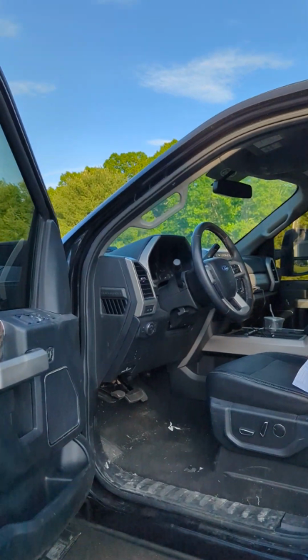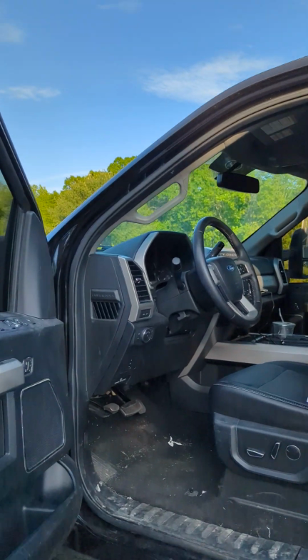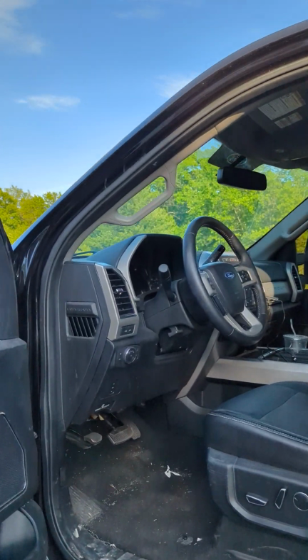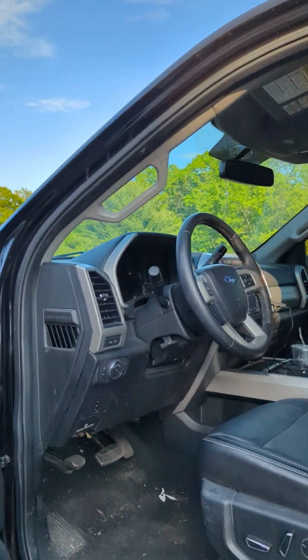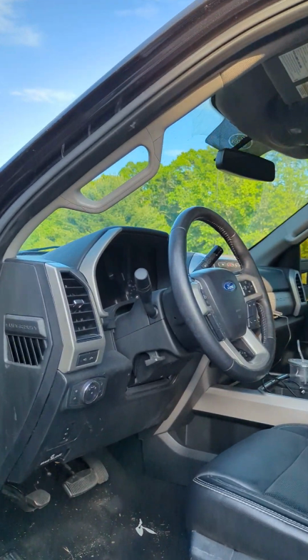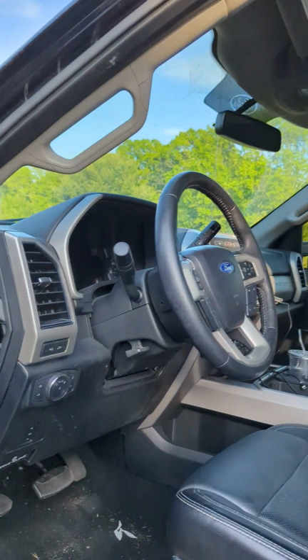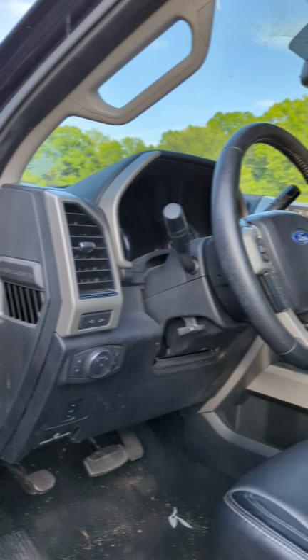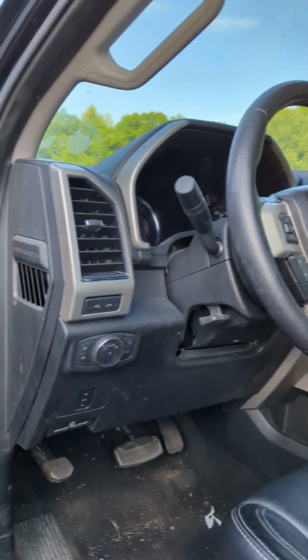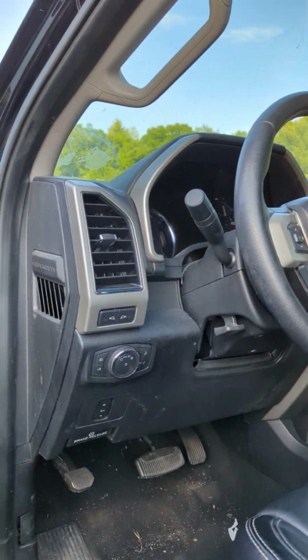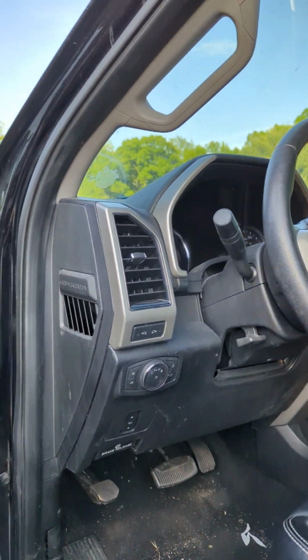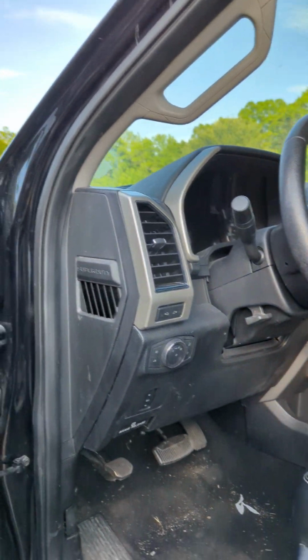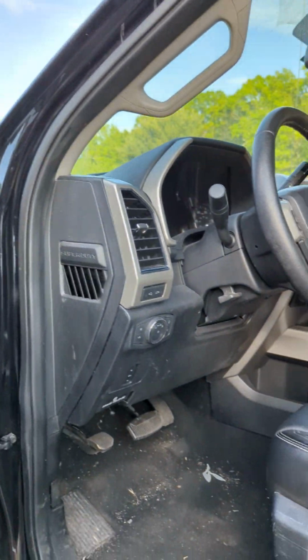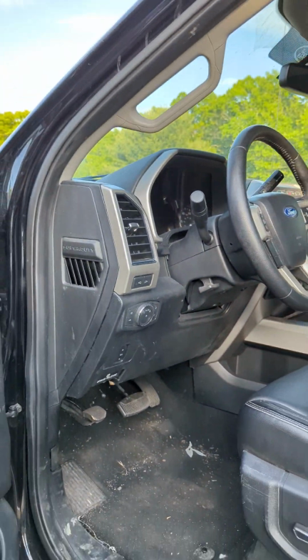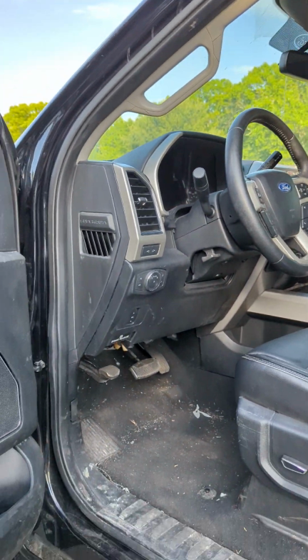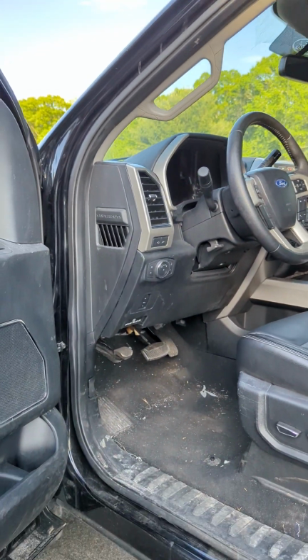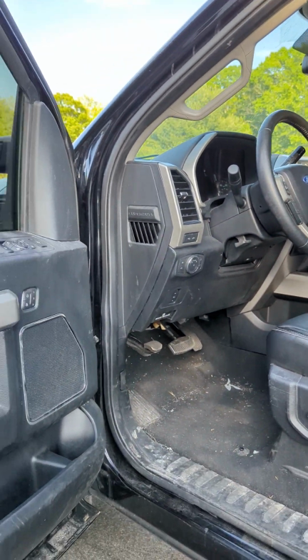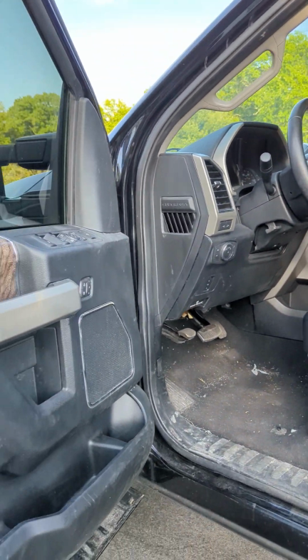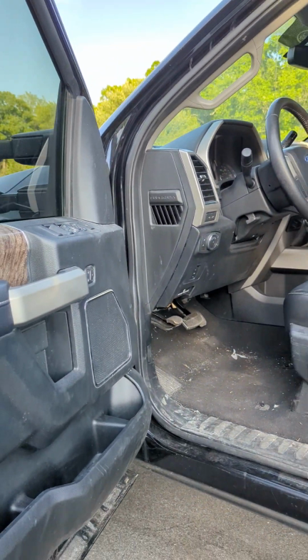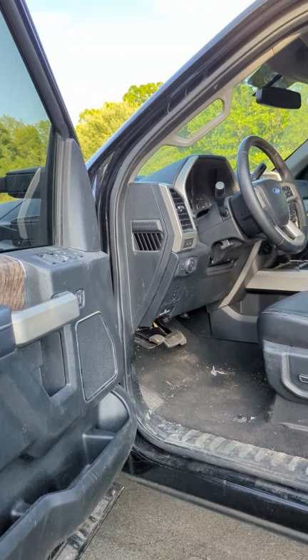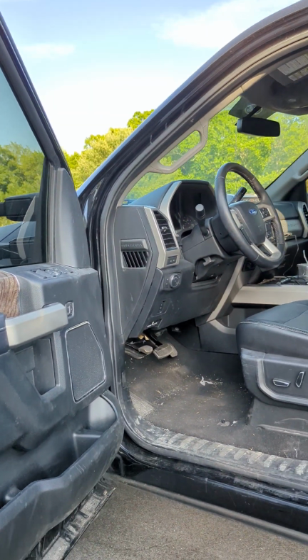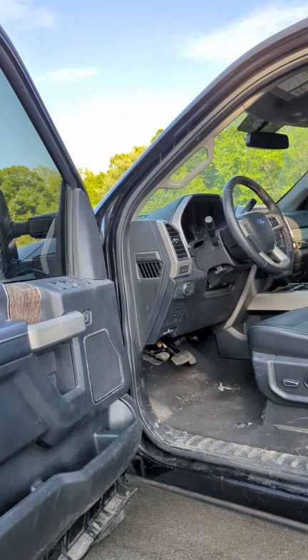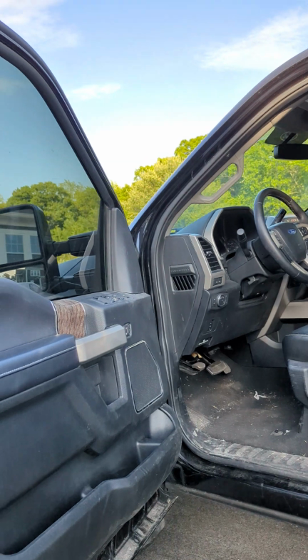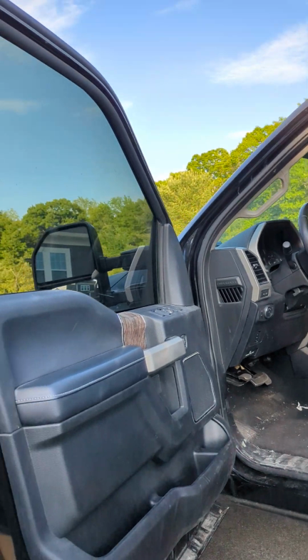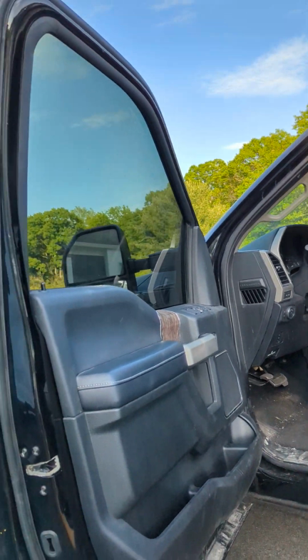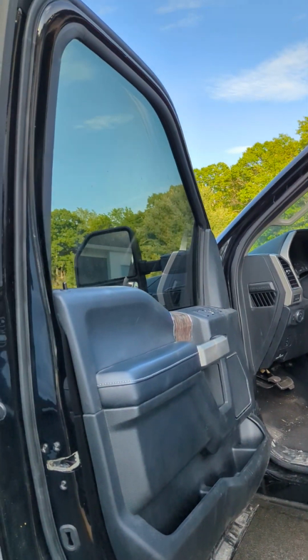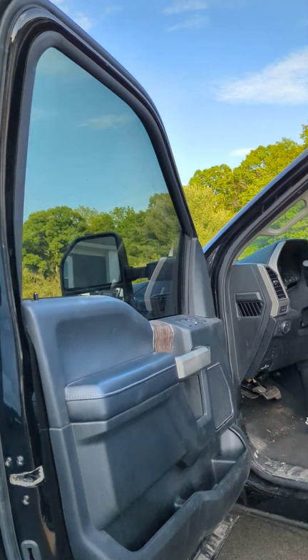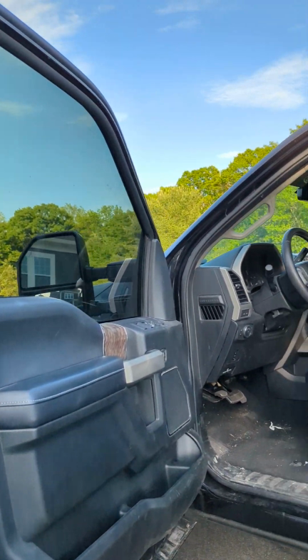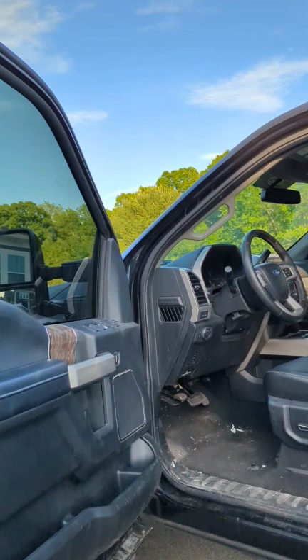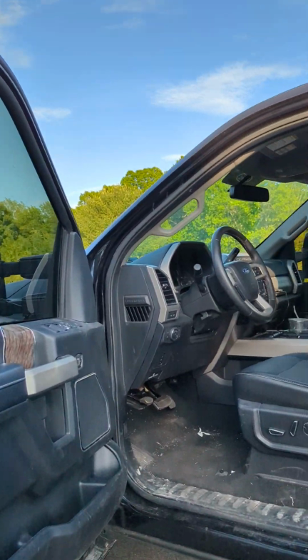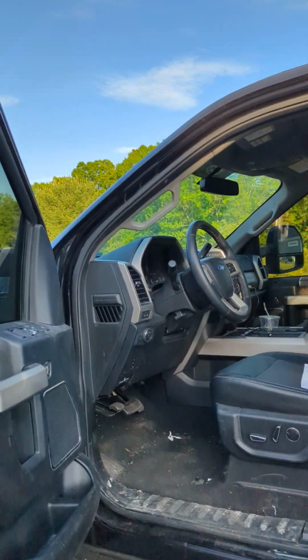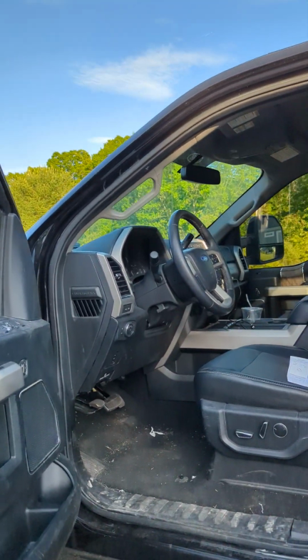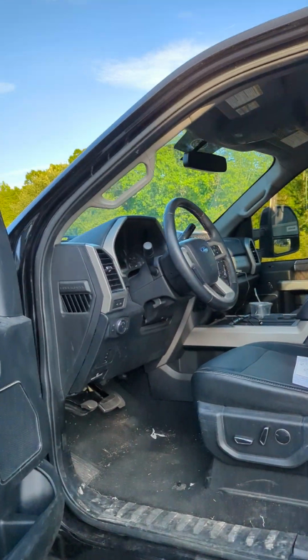I barely slowed down, got to the side of the curb, stopped, and that's when it stopped. When I started driving 10, 15 miles an hour and slowed it down, it disappeared.